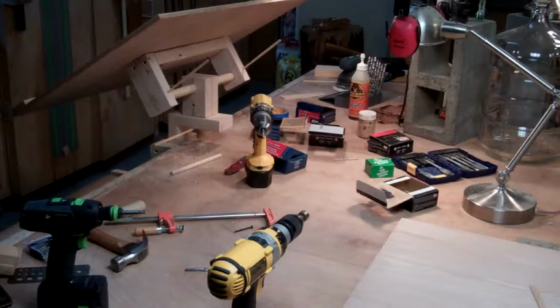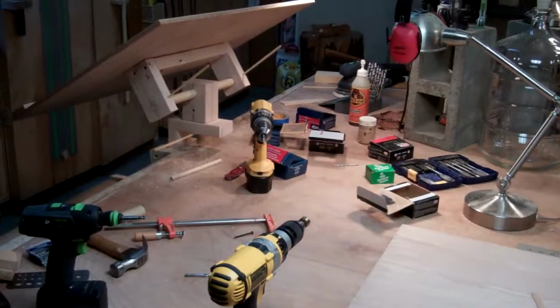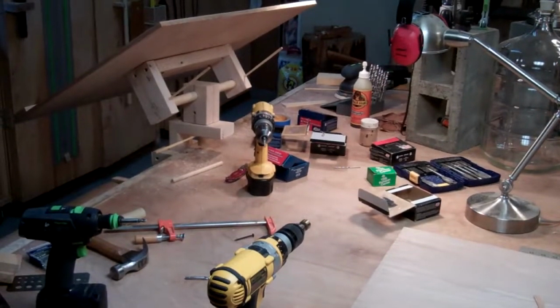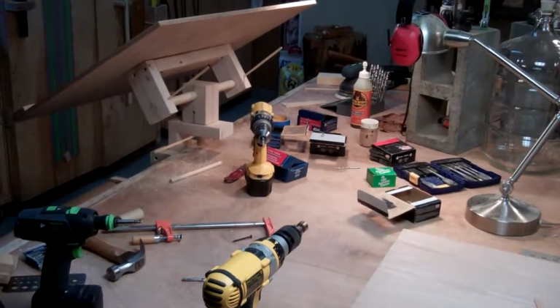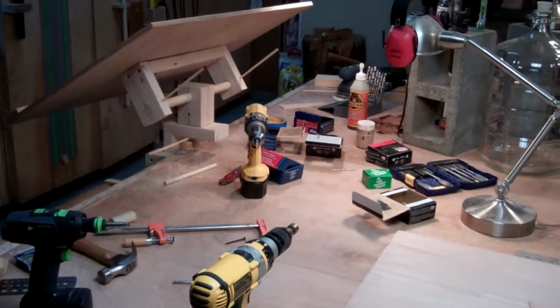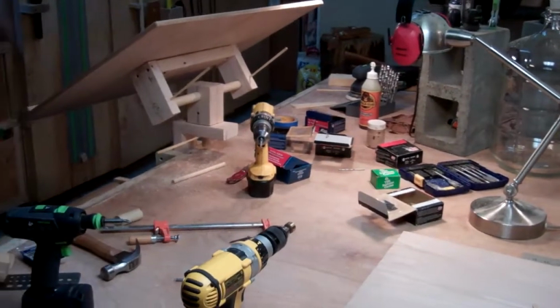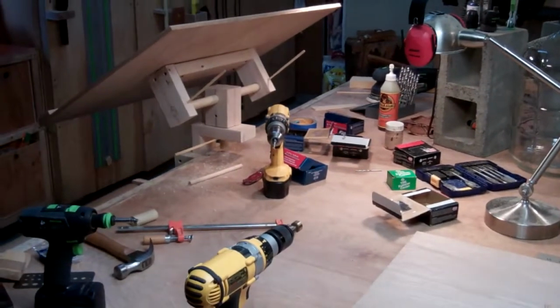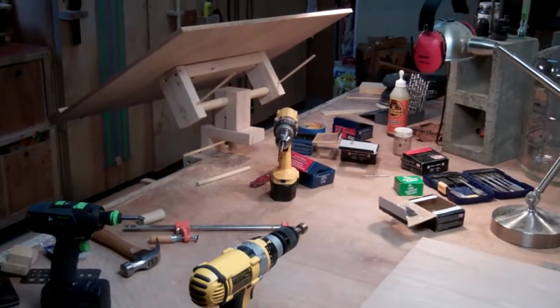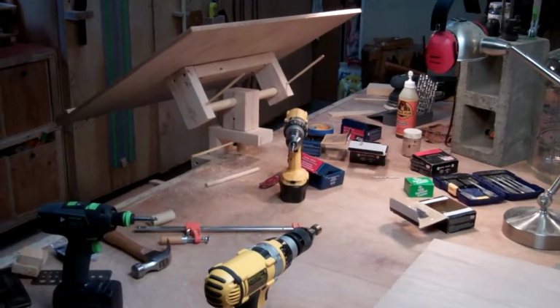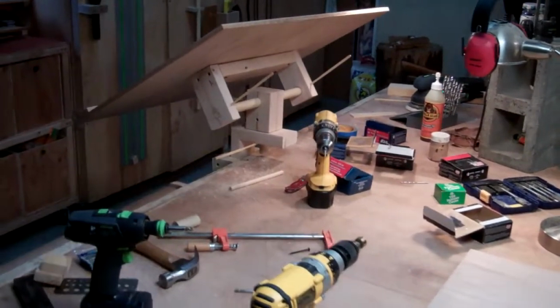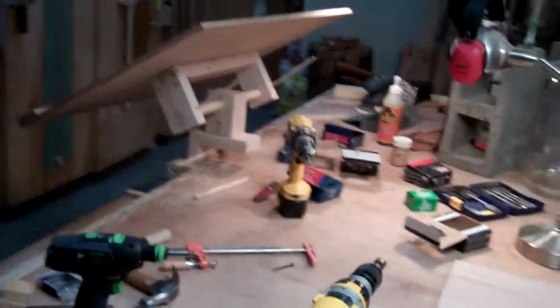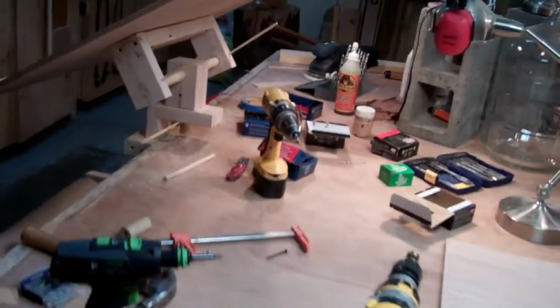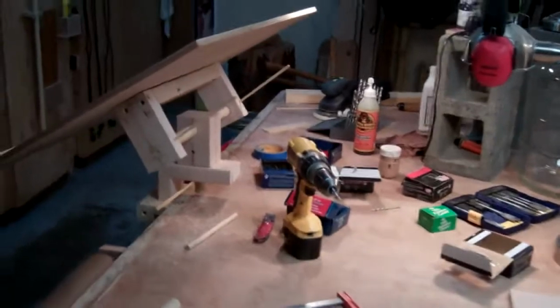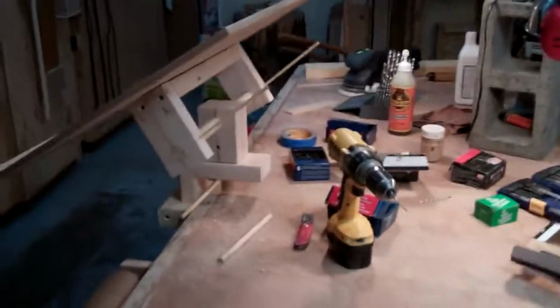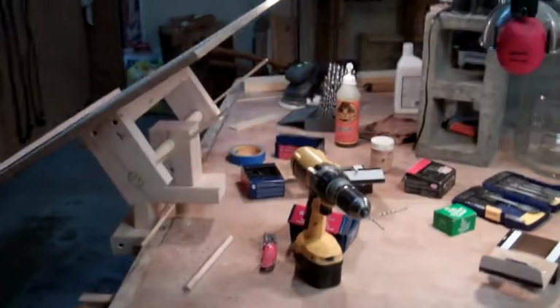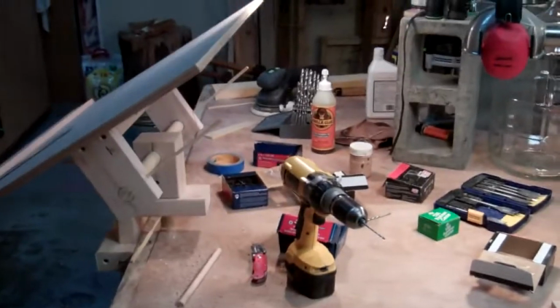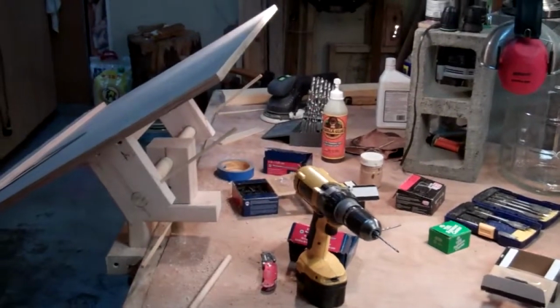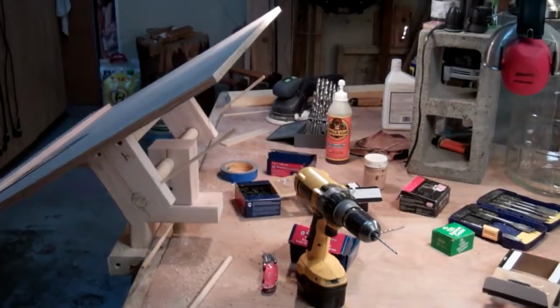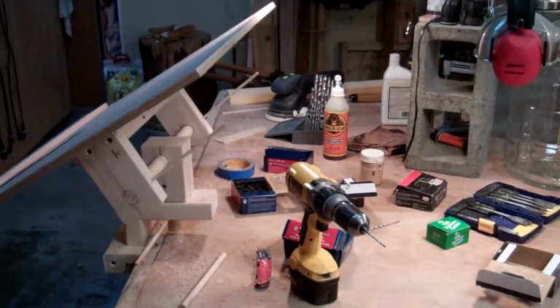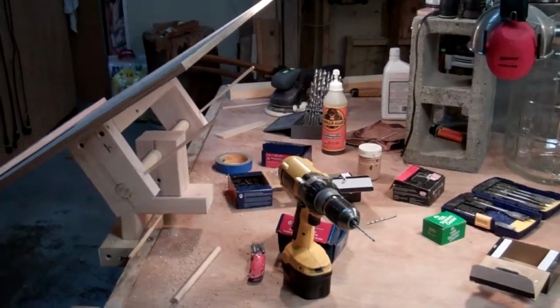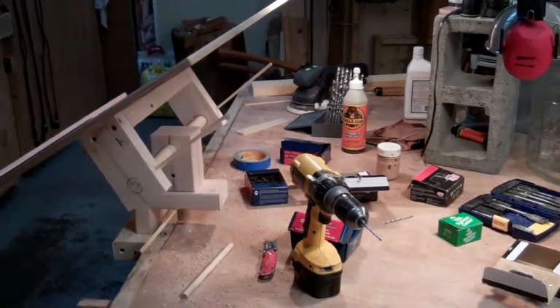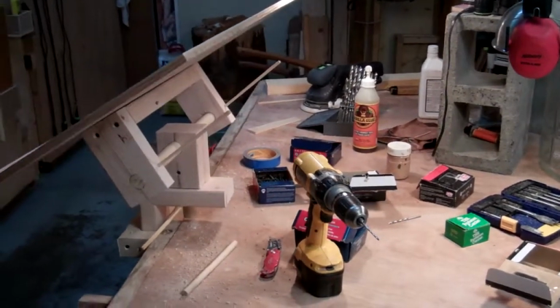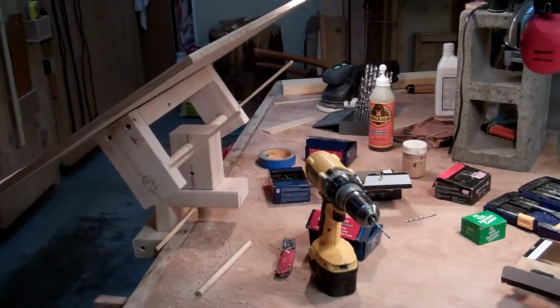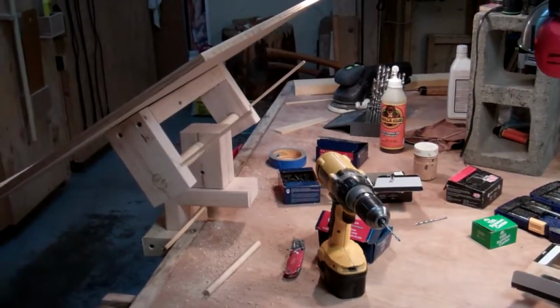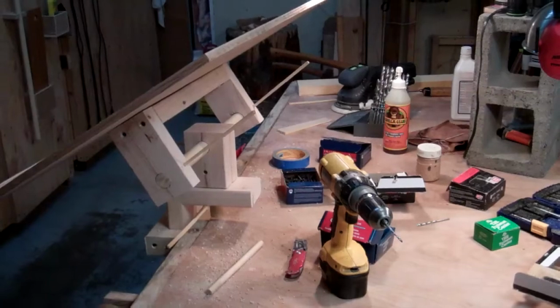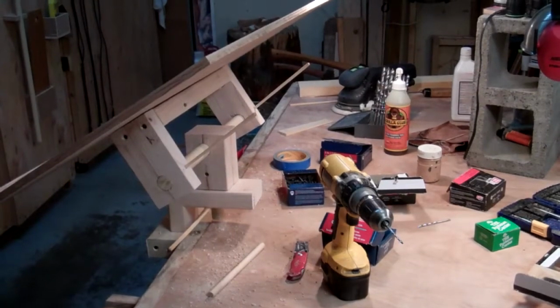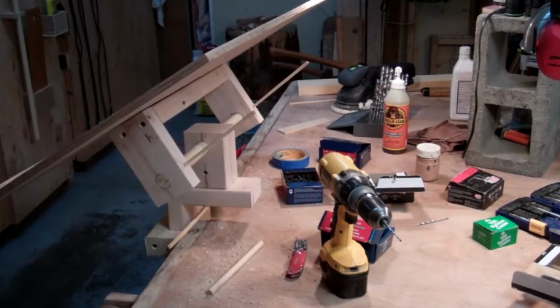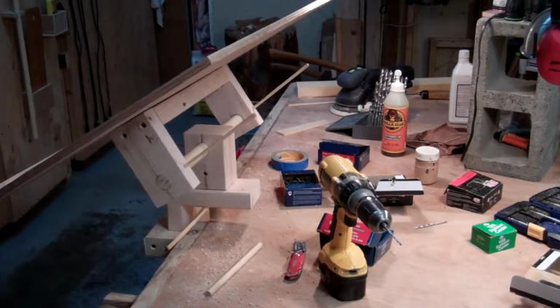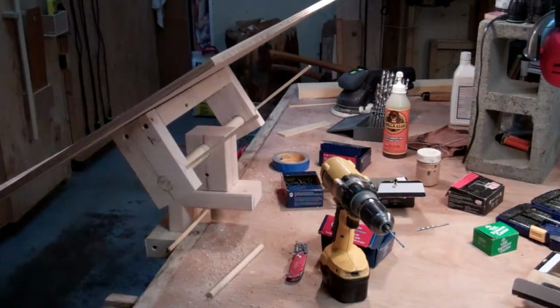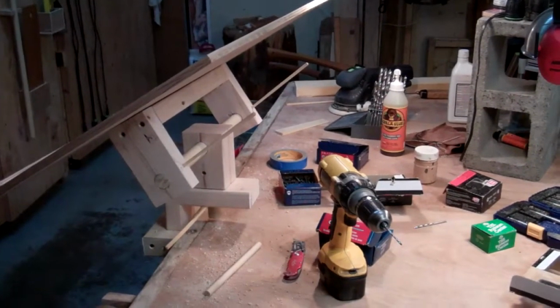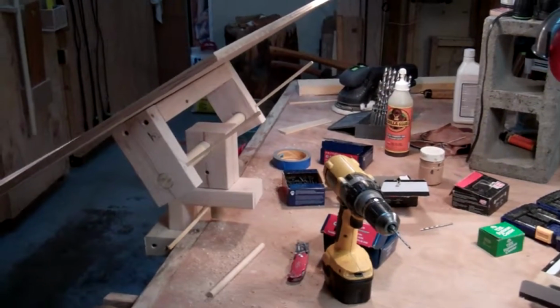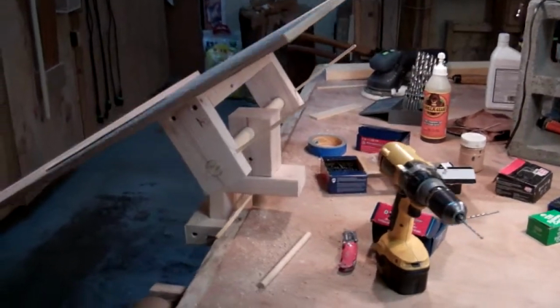Hey guys, how's it going? I thought I'd bring you along for an update on what I'm working on. I'm doing a project where I have to do a bunch of drawings to show some people some ideas for remodeling a laundry room.